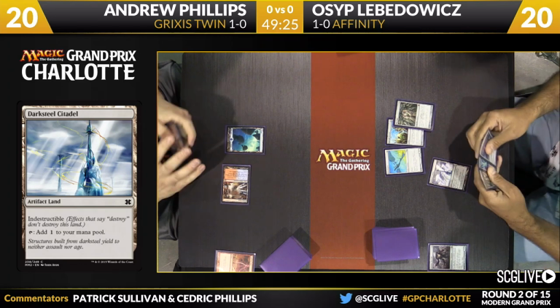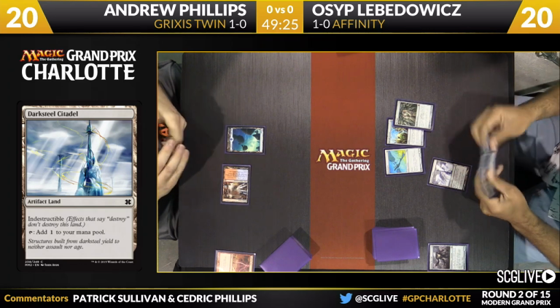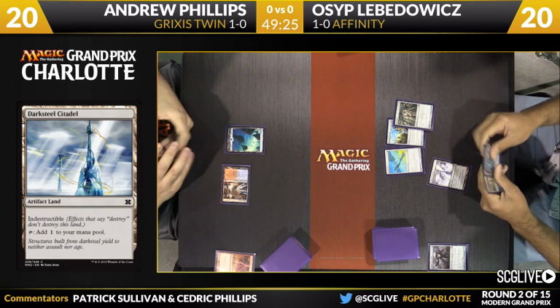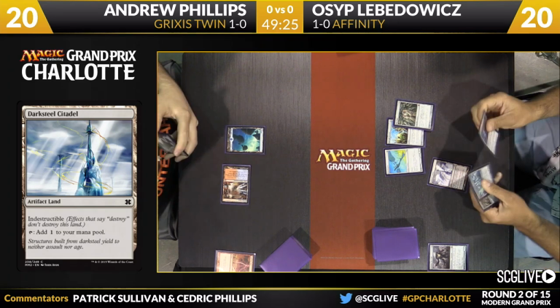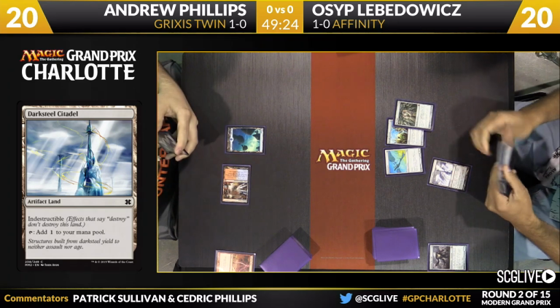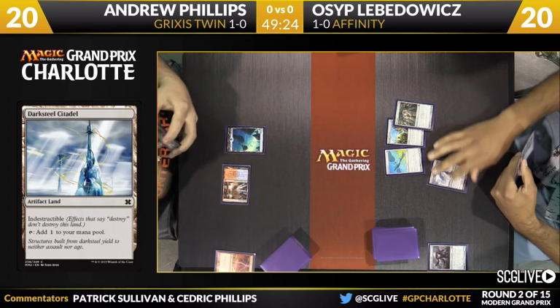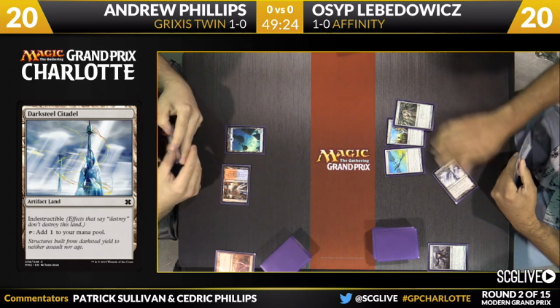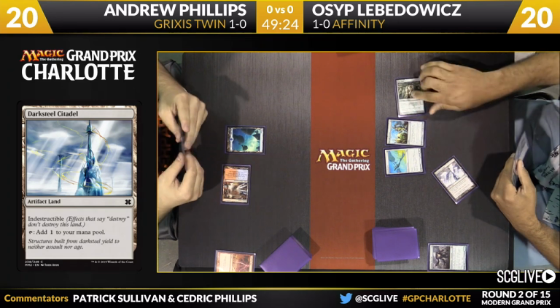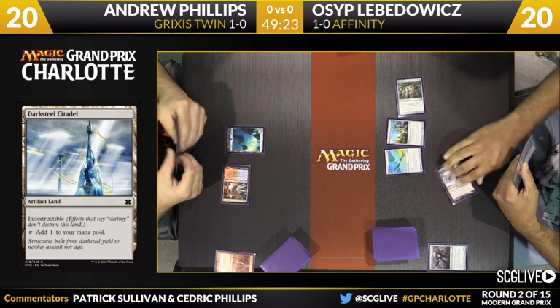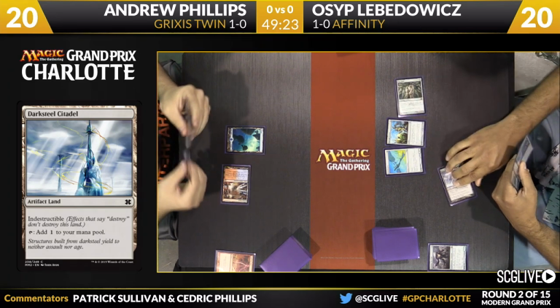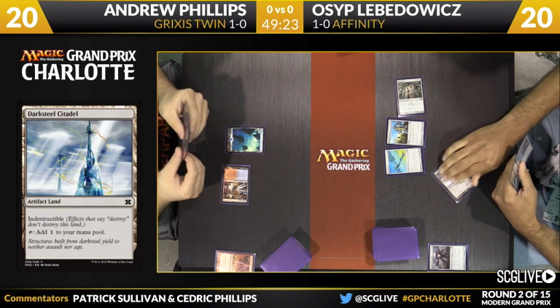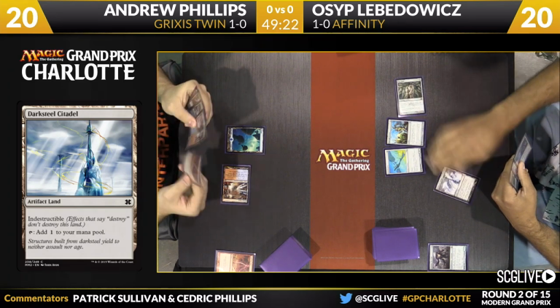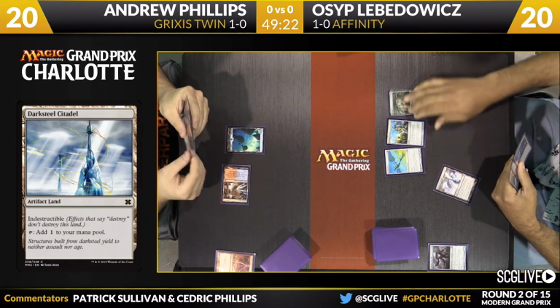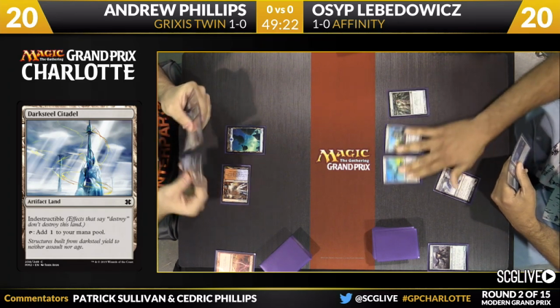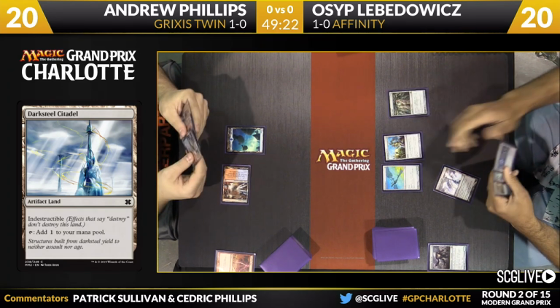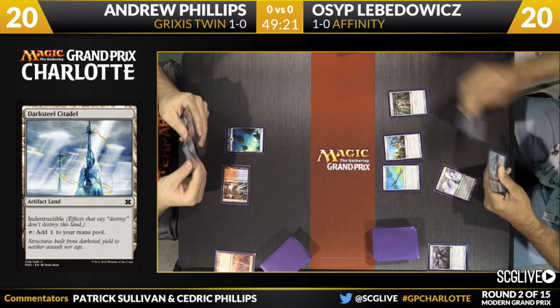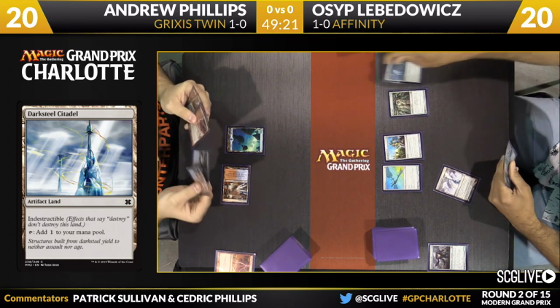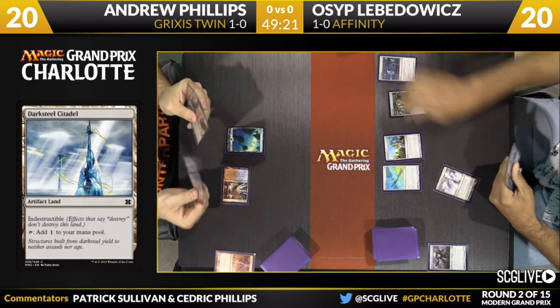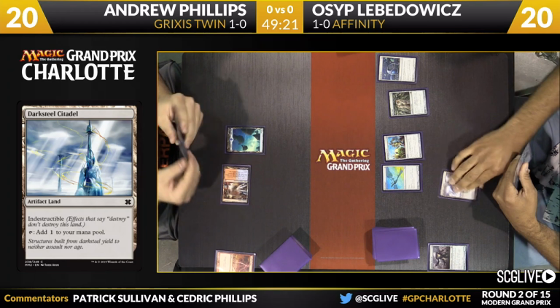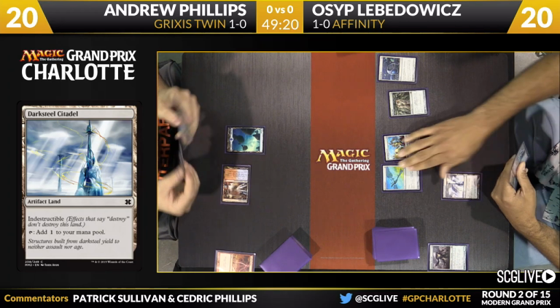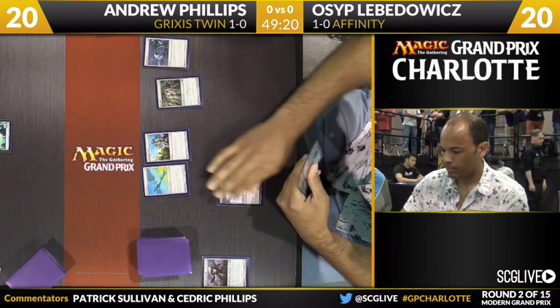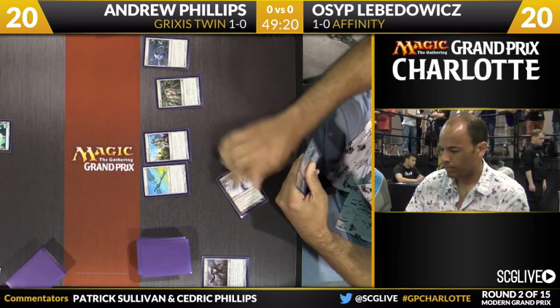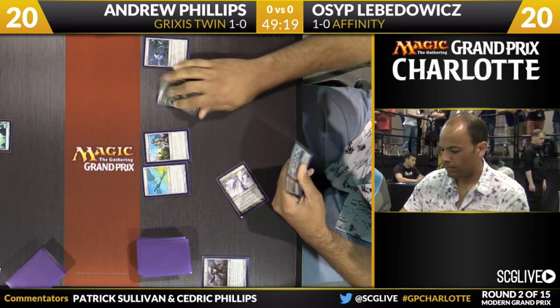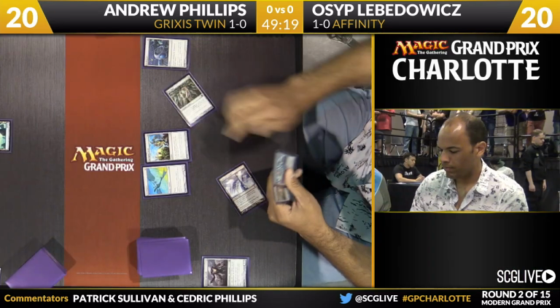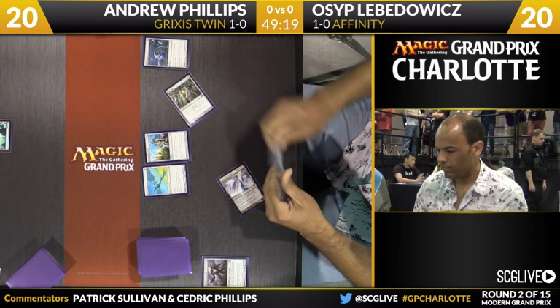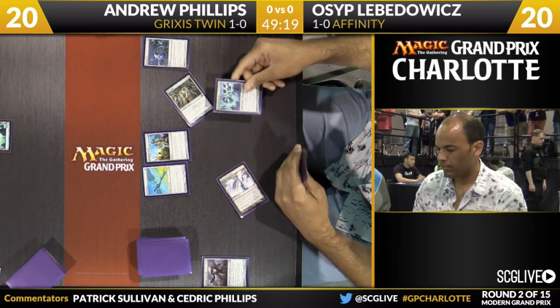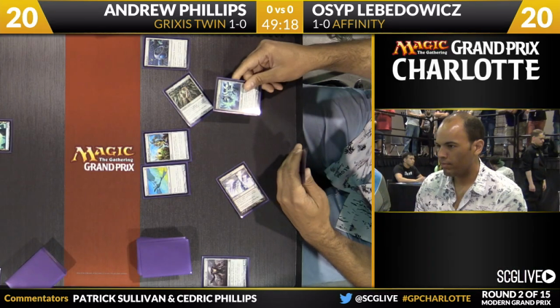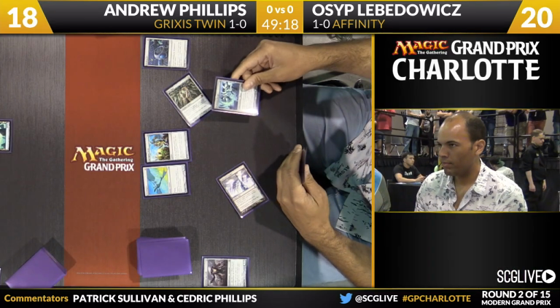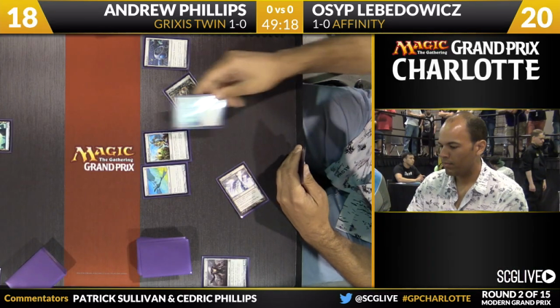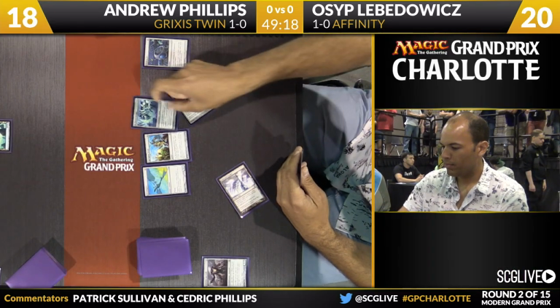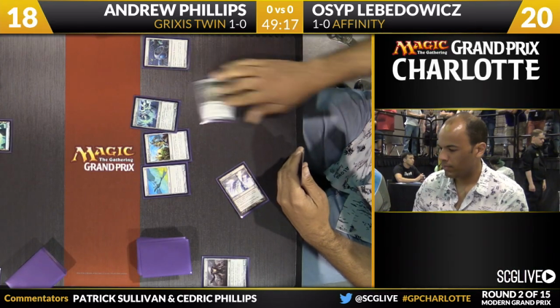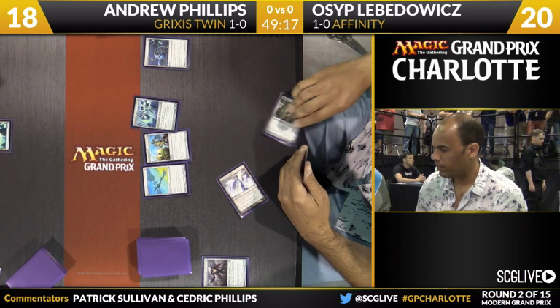Osip — that's a man who needed a Welding Jar. A little late to the party there. There is a Welding Jar now. Control step. Whatever — Arcbound Ravager's good.